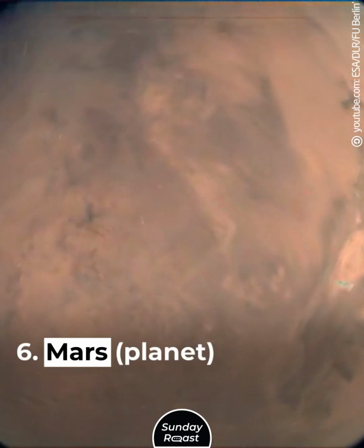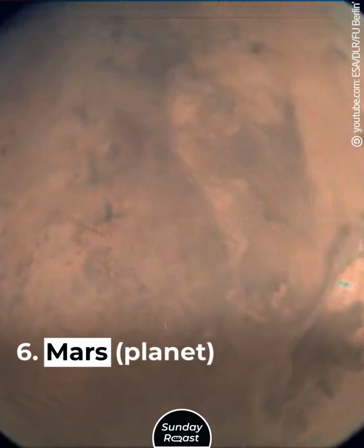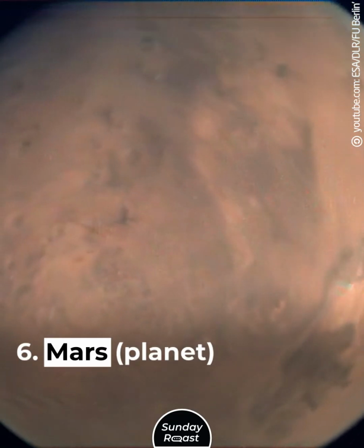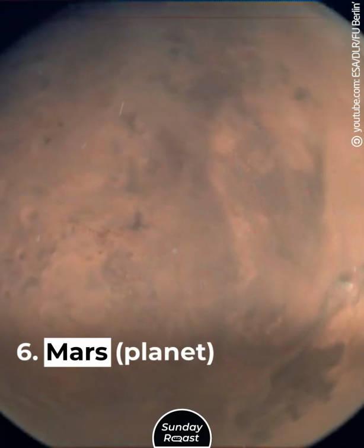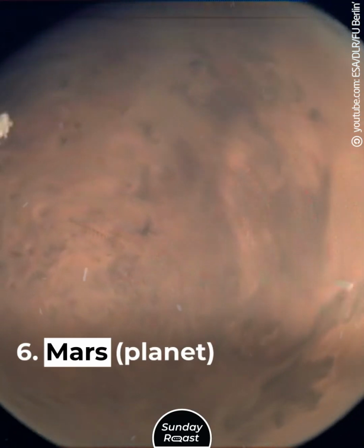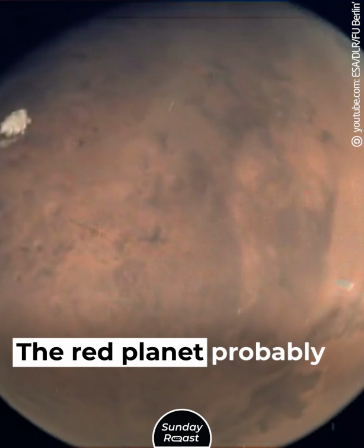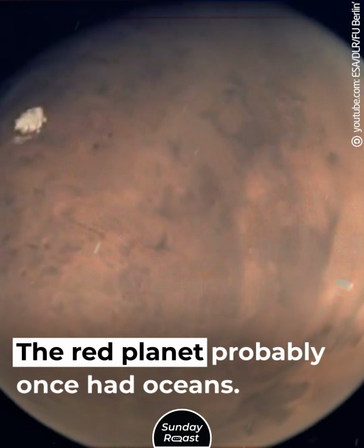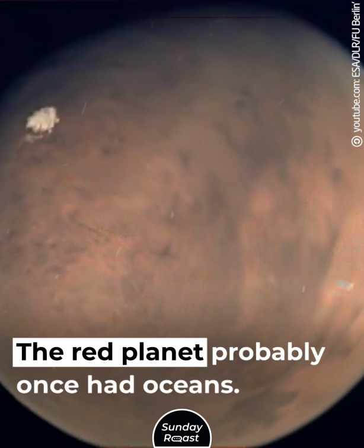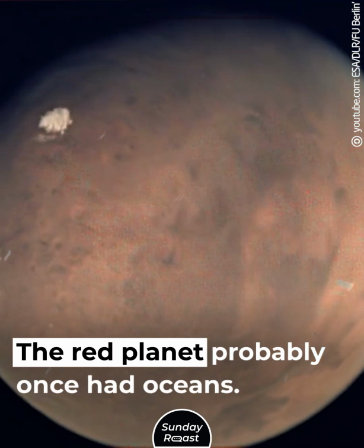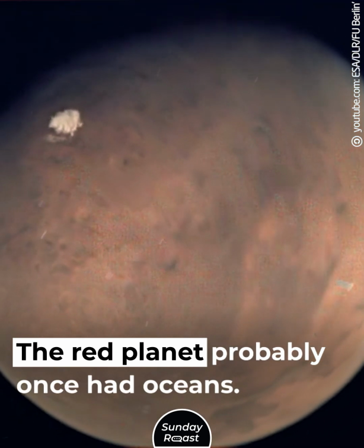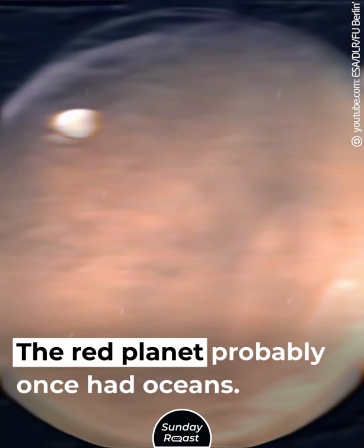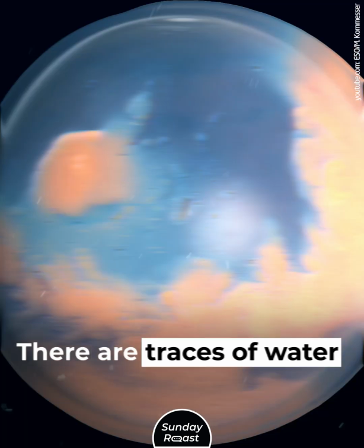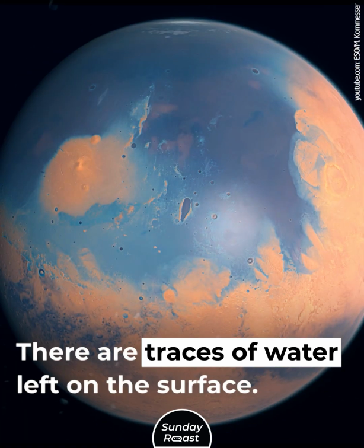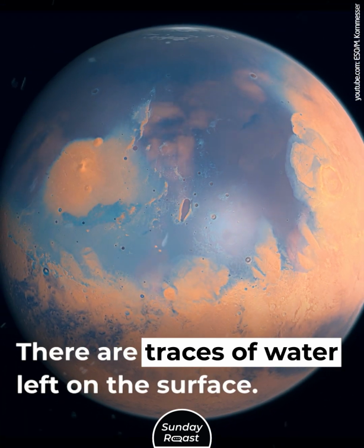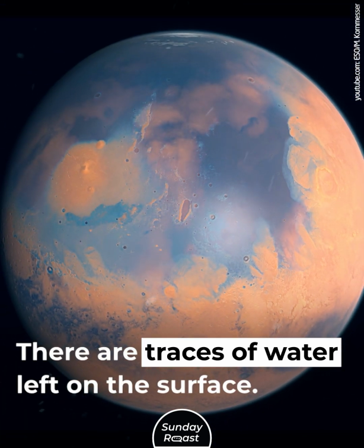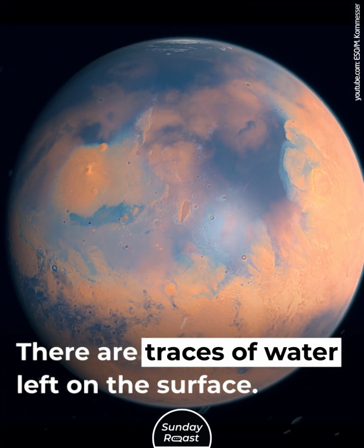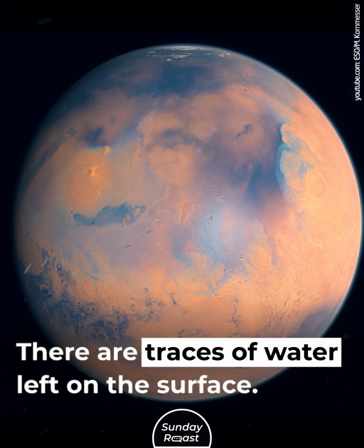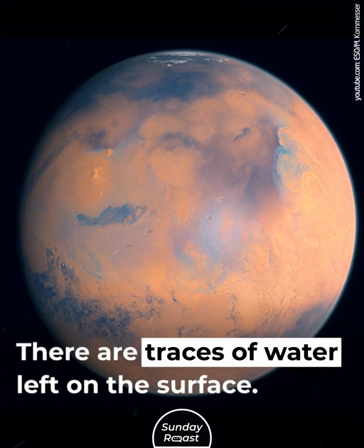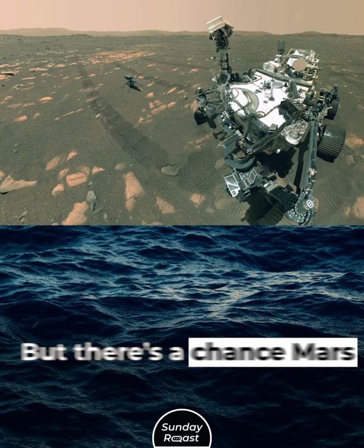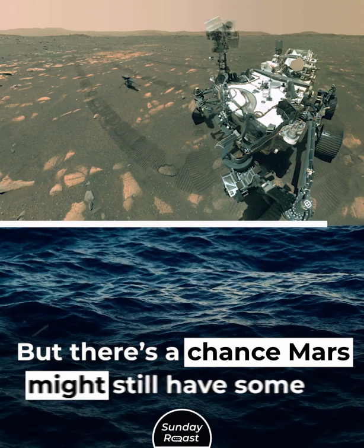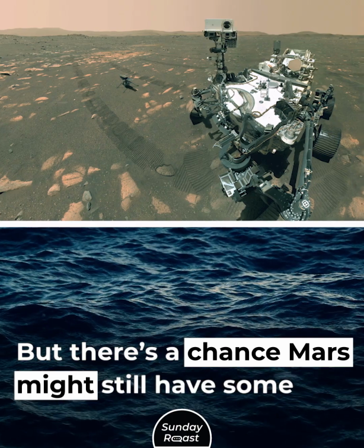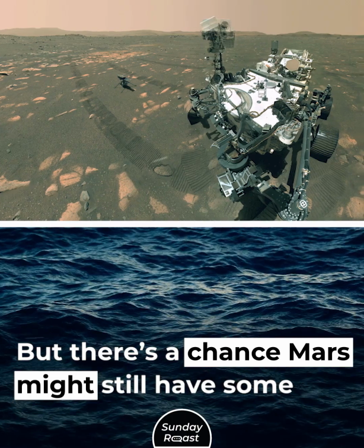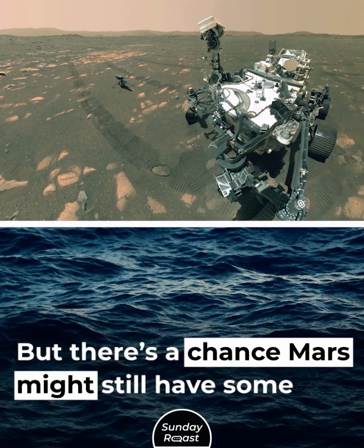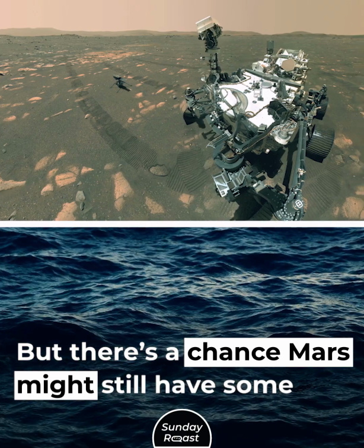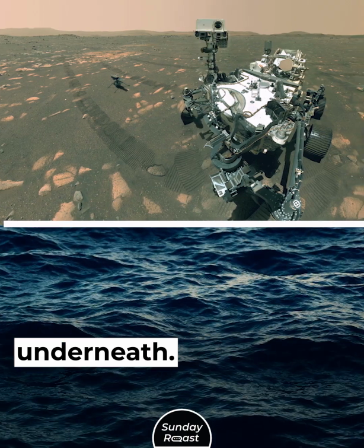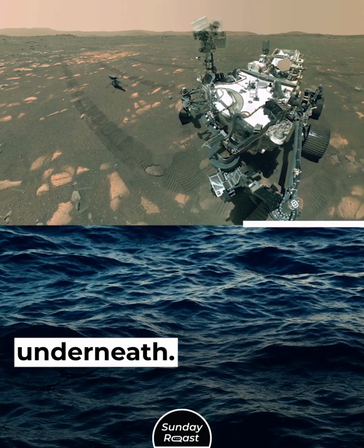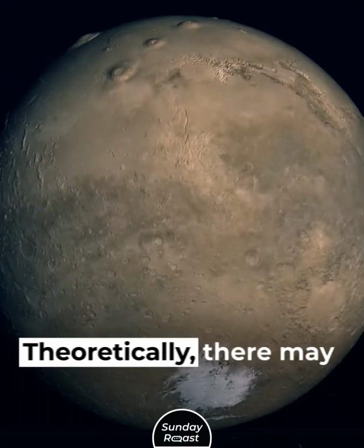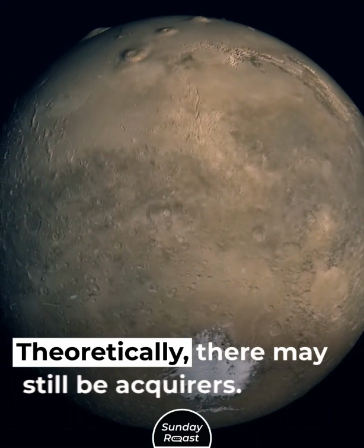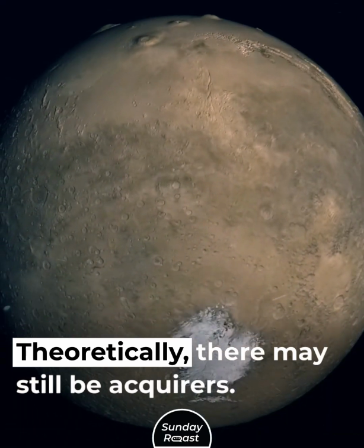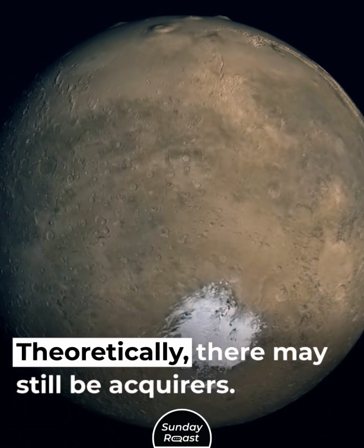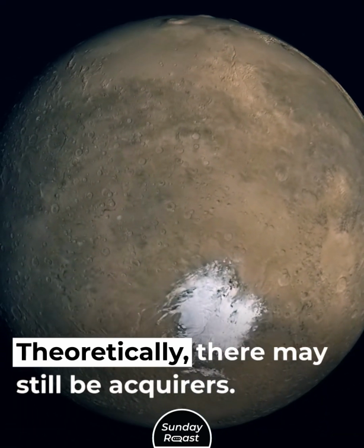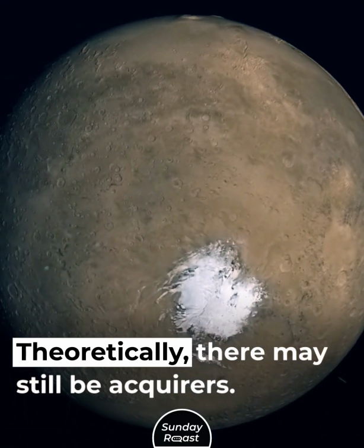Mars, planet. The red planet probably once had oceans. There are traces of water left on the surface, but there's a chance Mars might still have some underneath. Theoretically, there may still be aquifers.